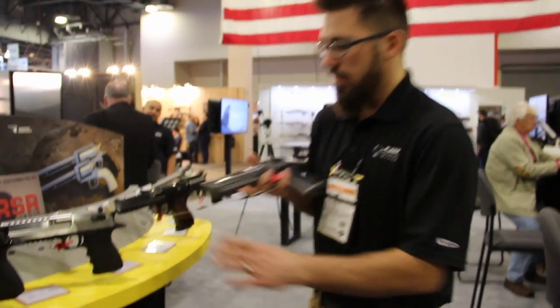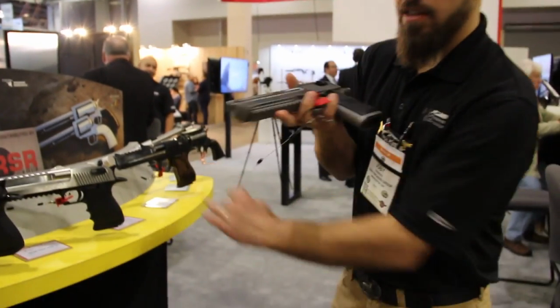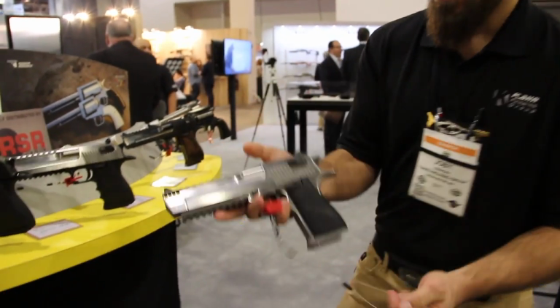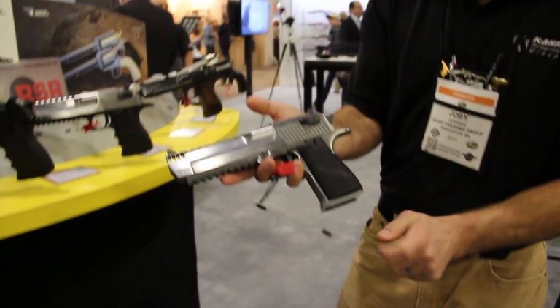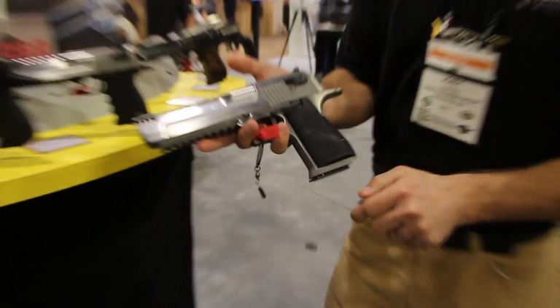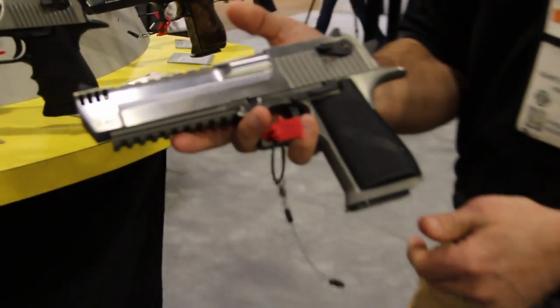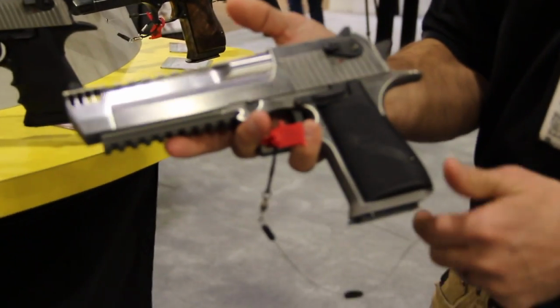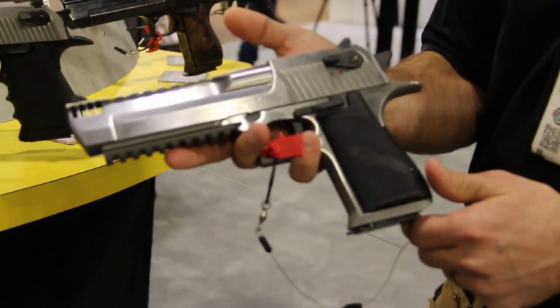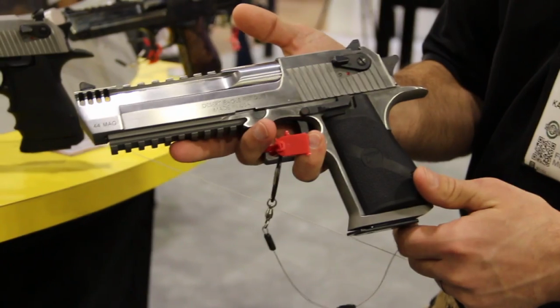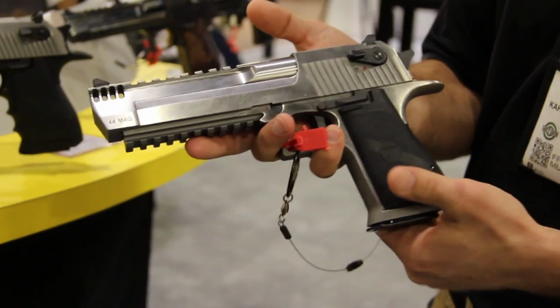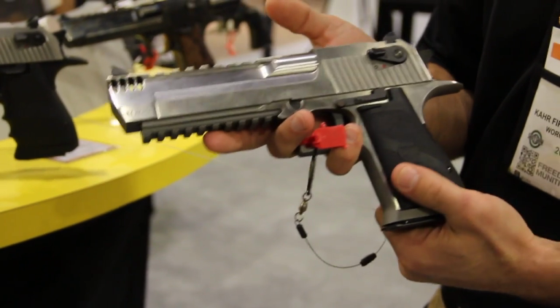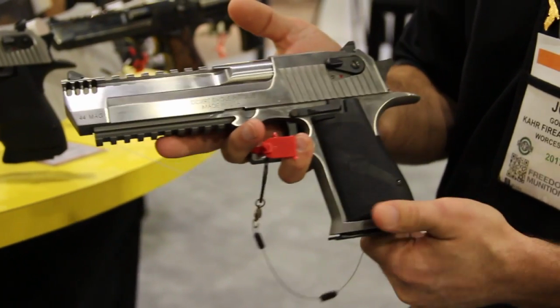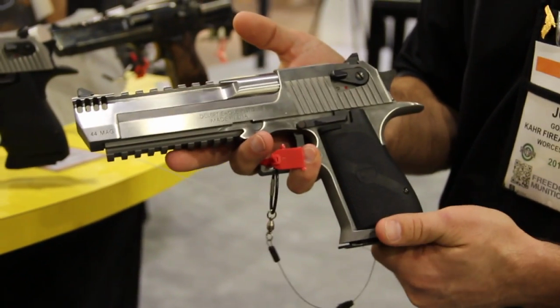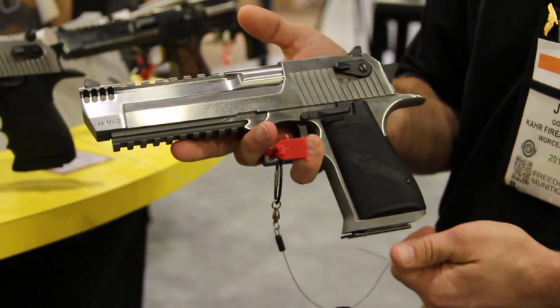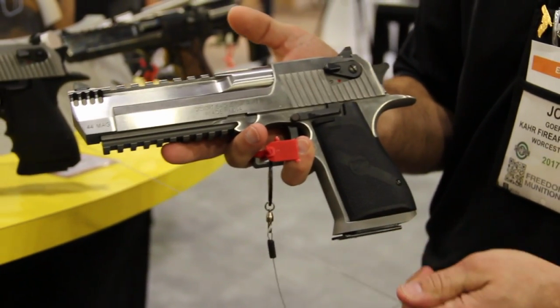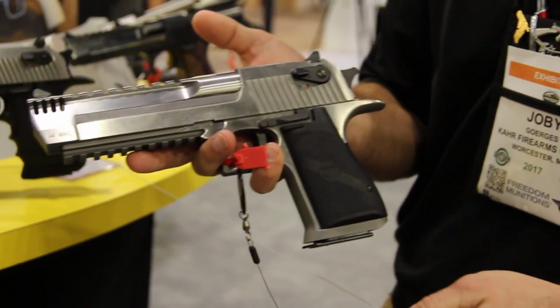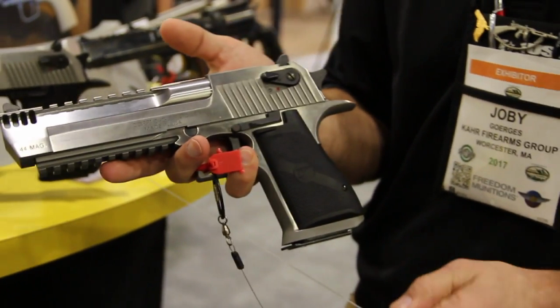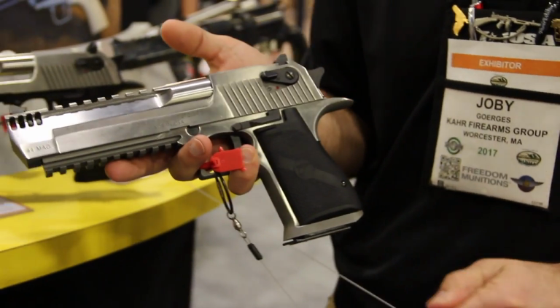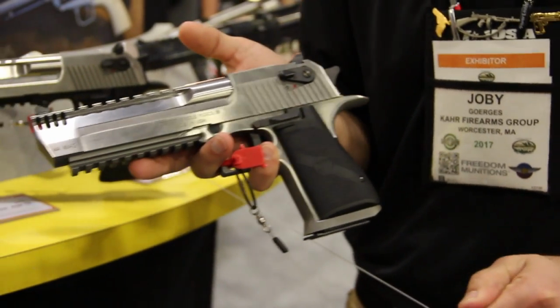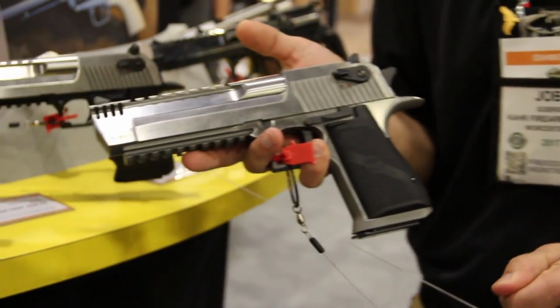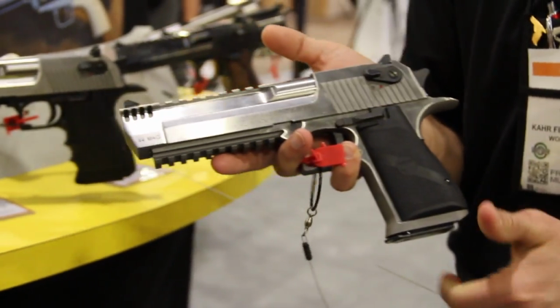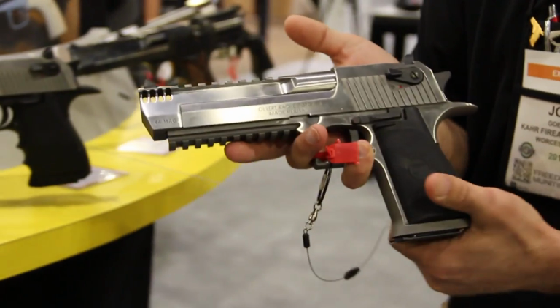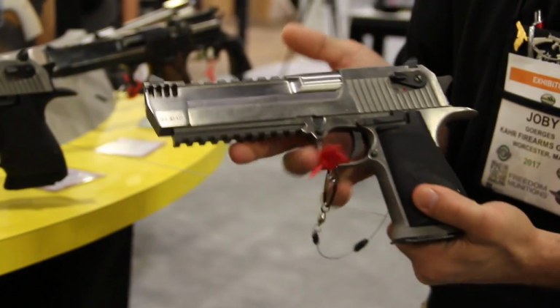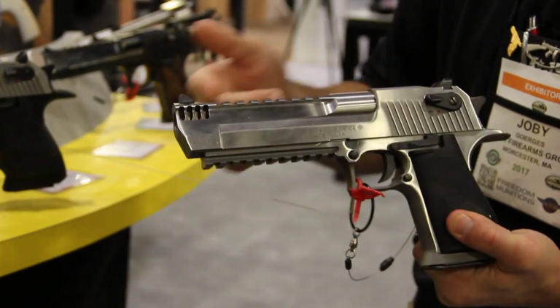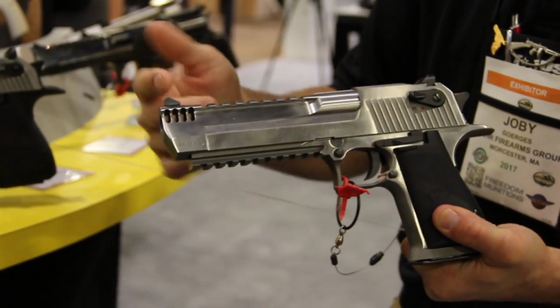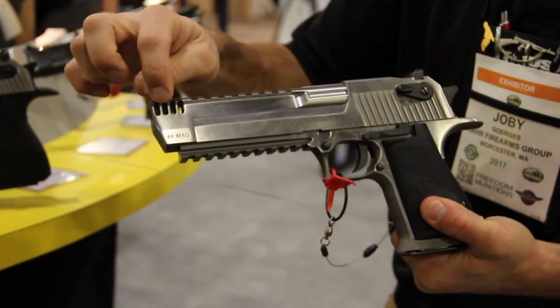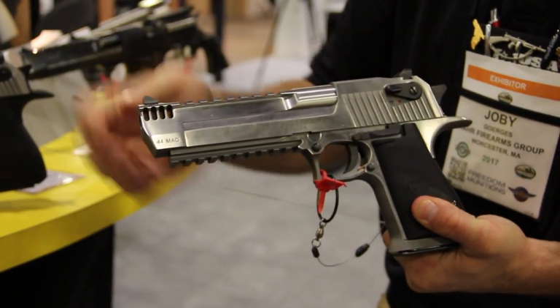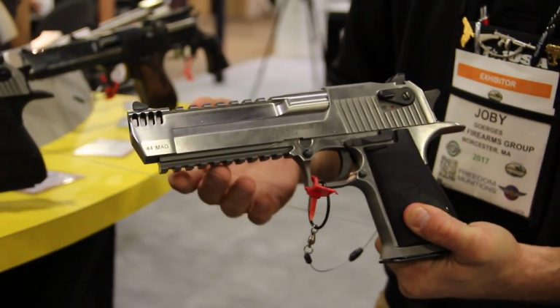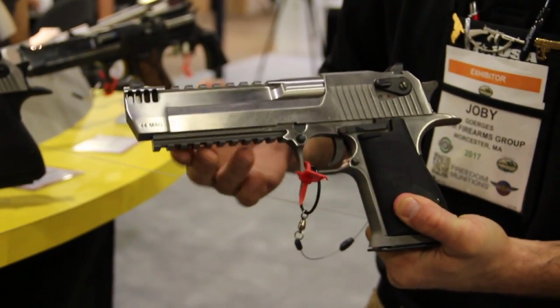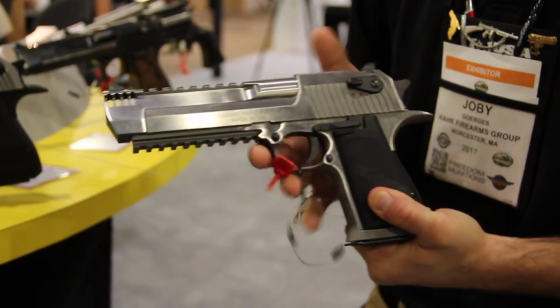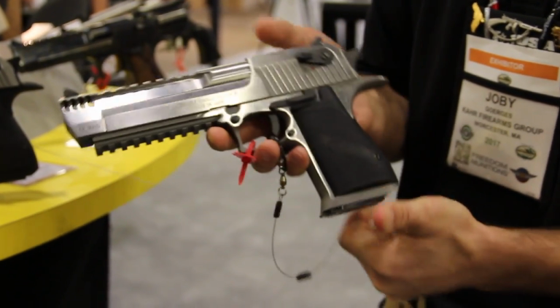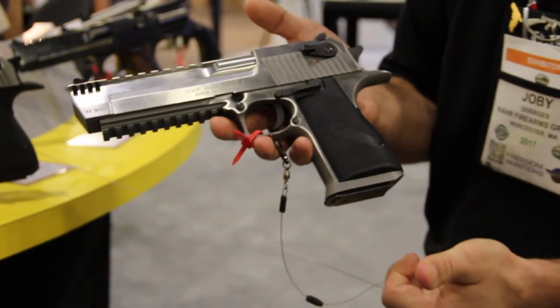This is our stainless steel version. New for this year is the .44 Mag and the .357 — last year we came out with the .50 AE. This comes standard with the integrated muzzle brake and the Picatinny rail there on the frame.